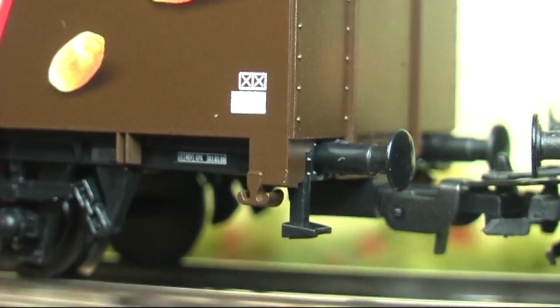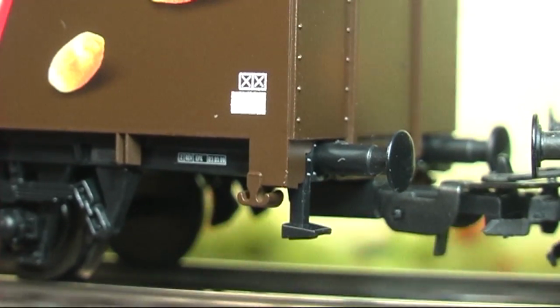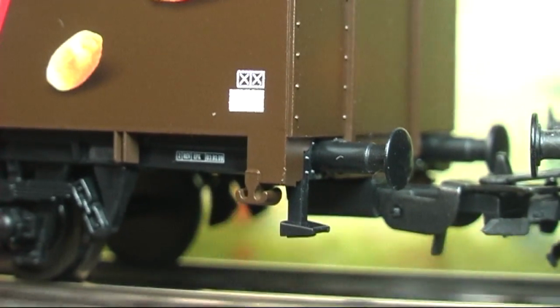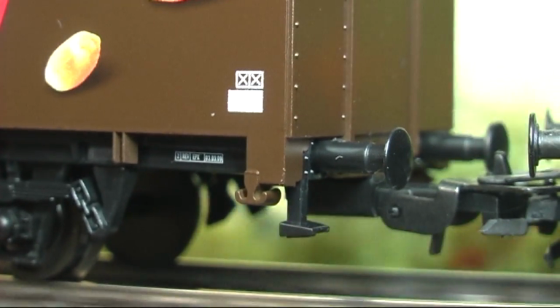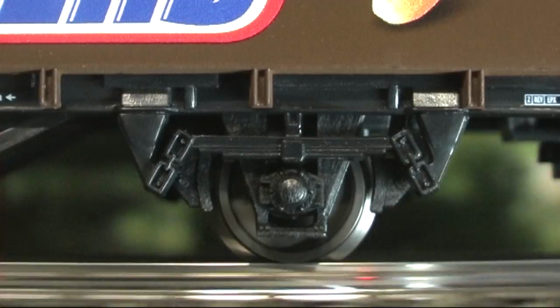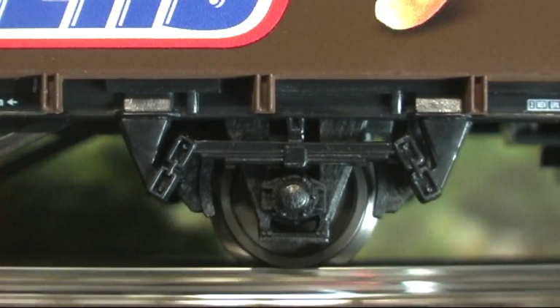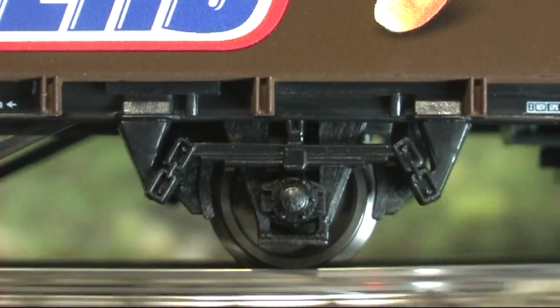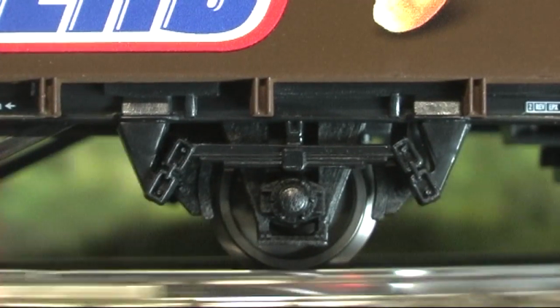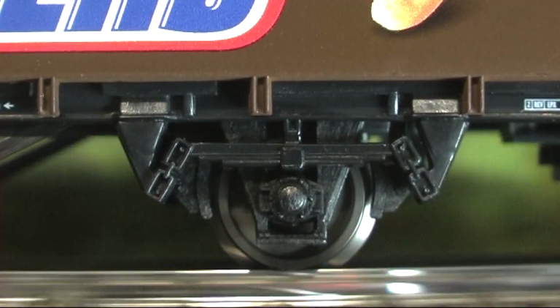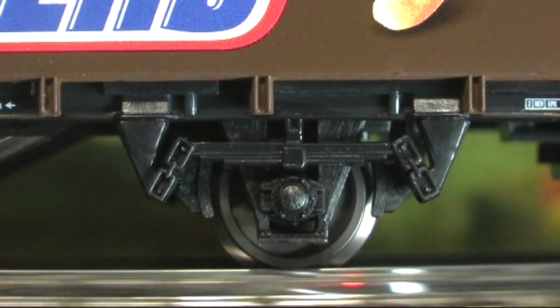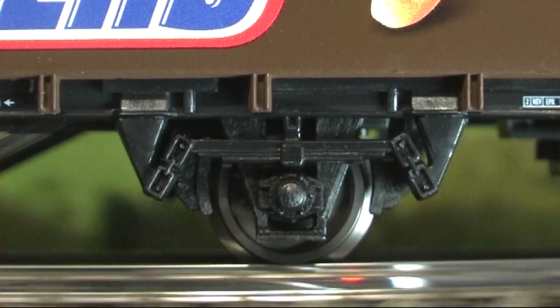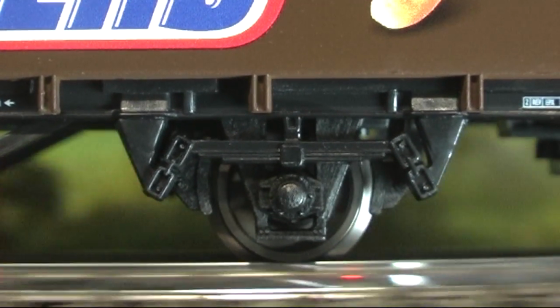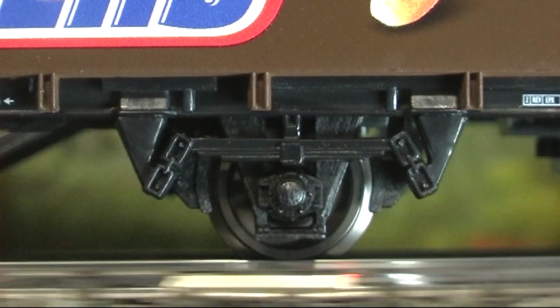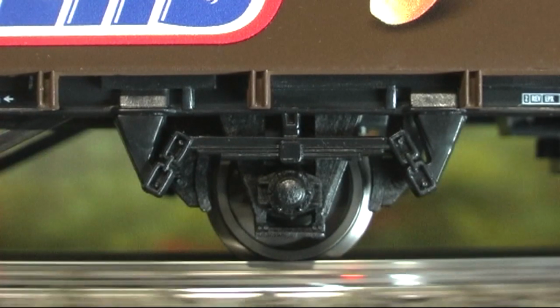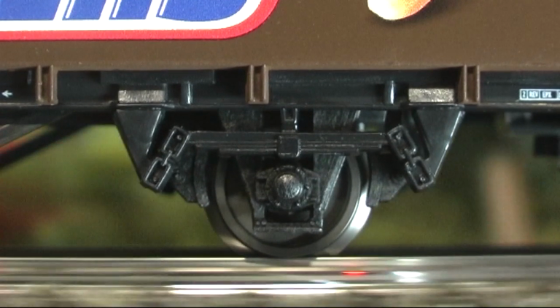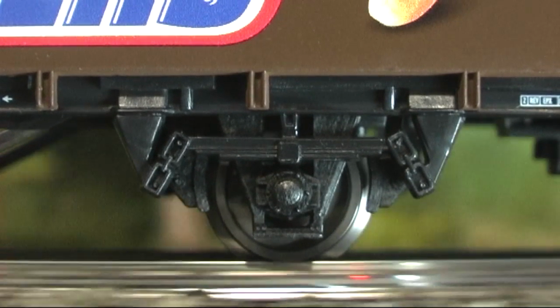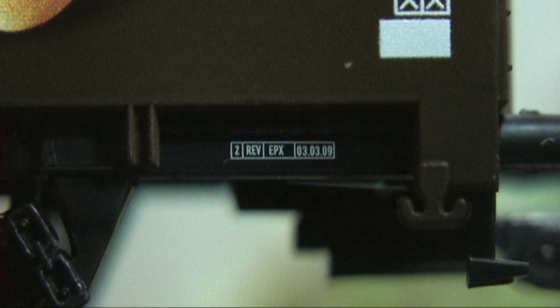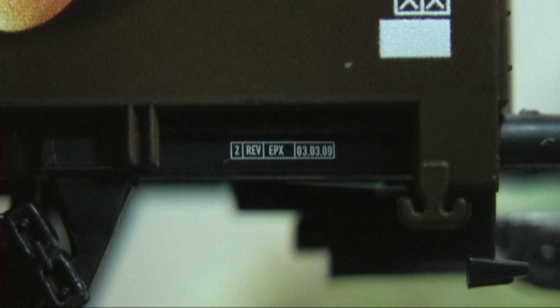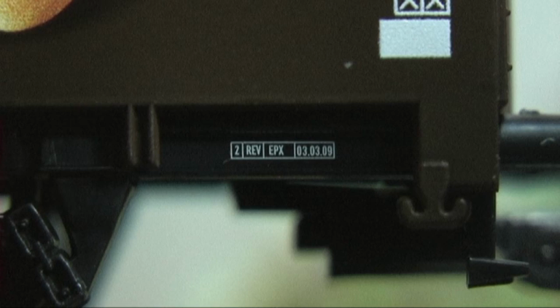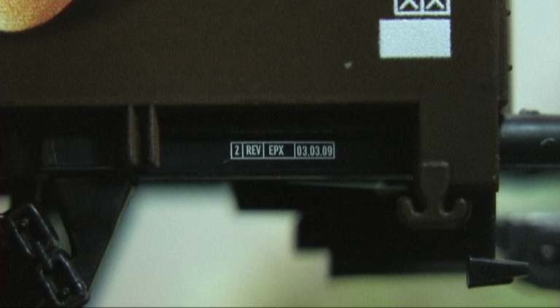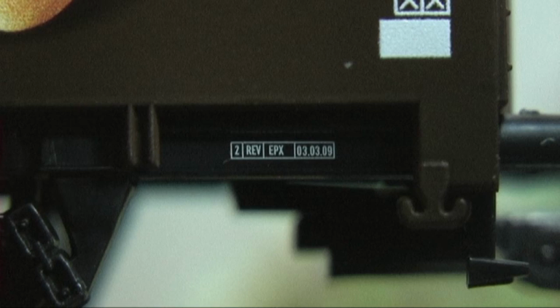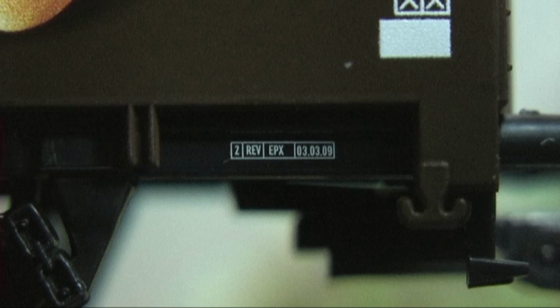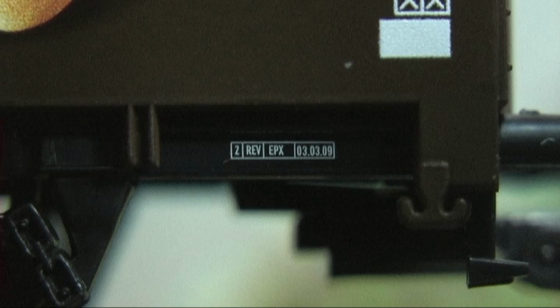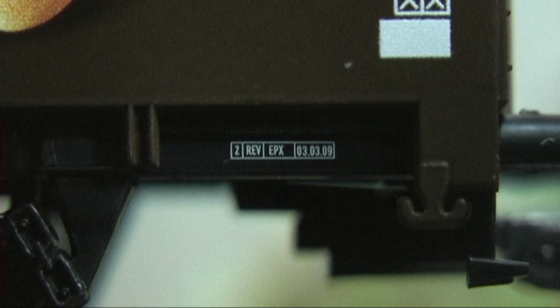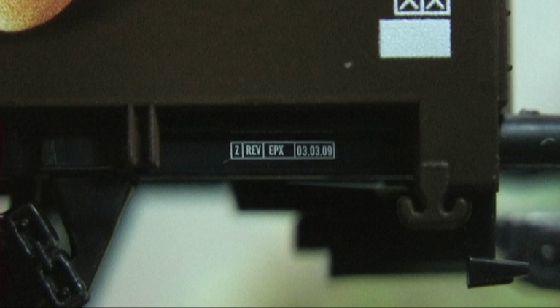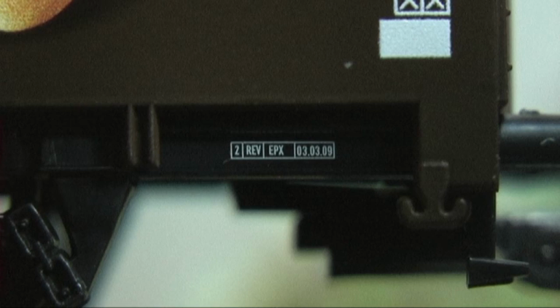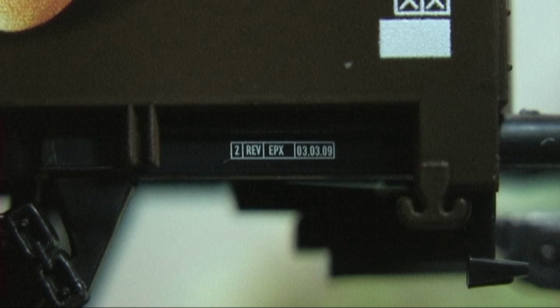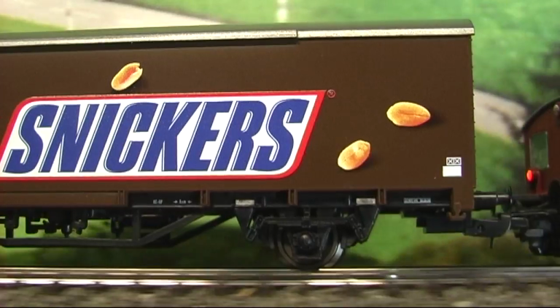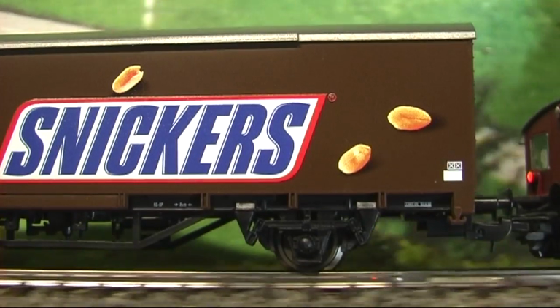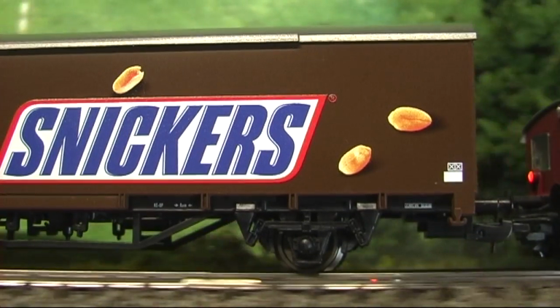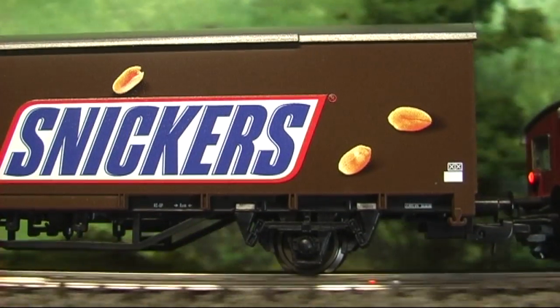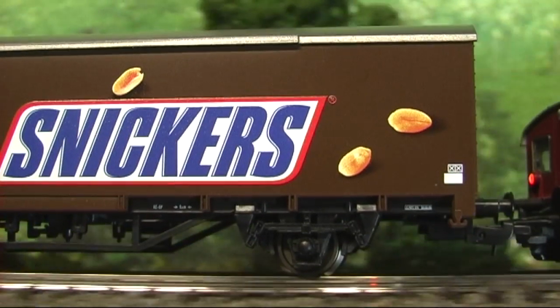Aus der Hobbyserie stammt dieser Wagen von Pico. Das bedeutet vereinfachte Ausführung, niedriger Preis. Das bedeutet aber nicht Abstriche an der Spieltauglichkeit.